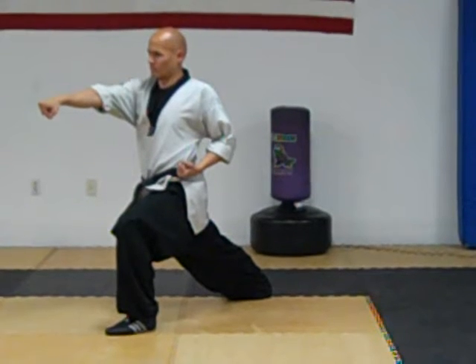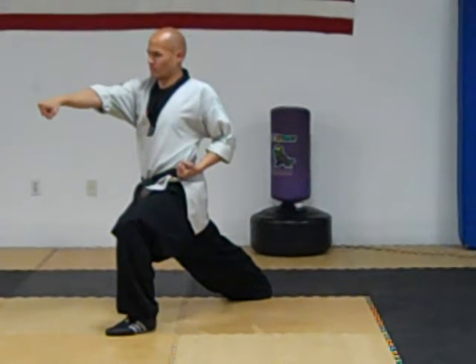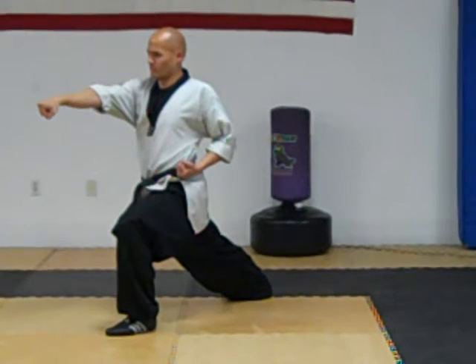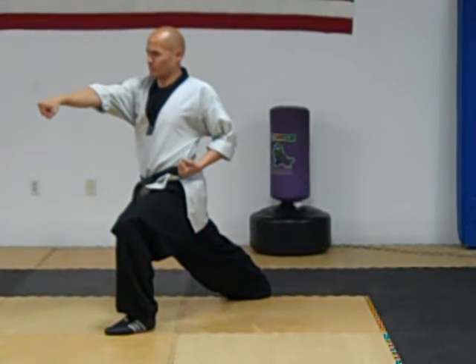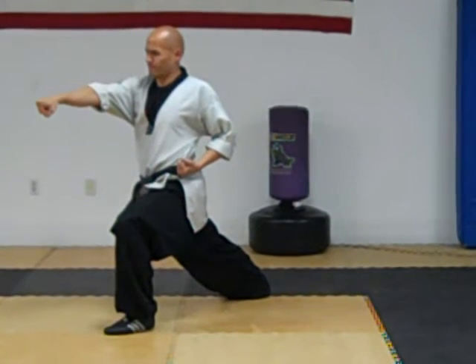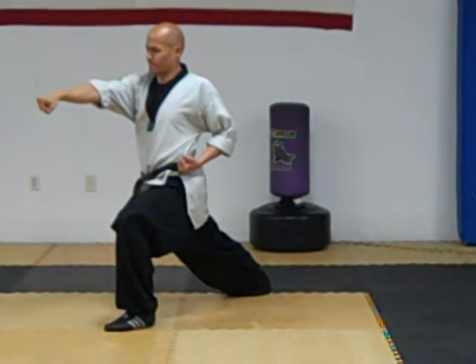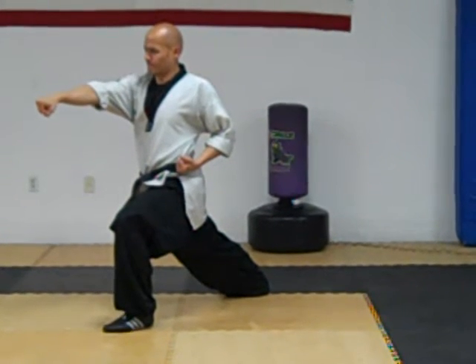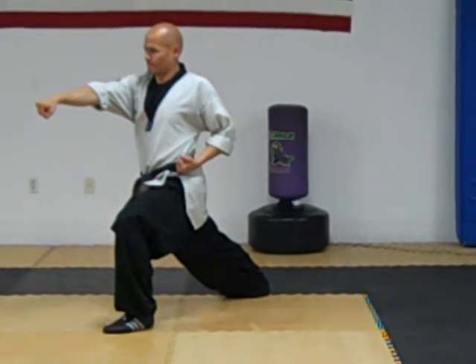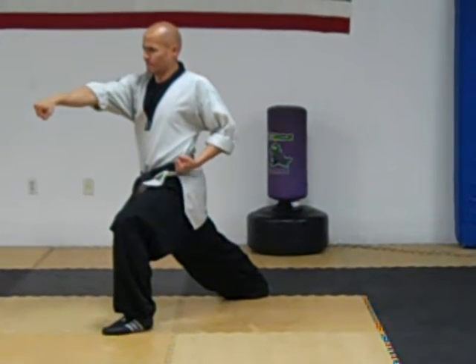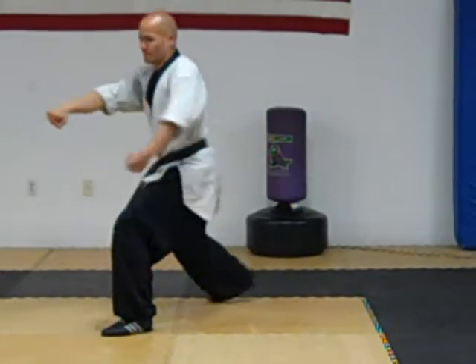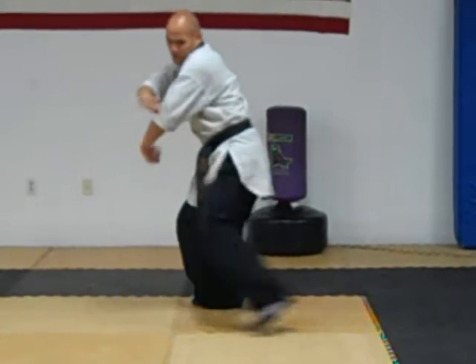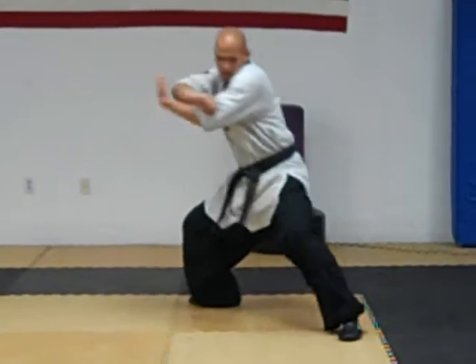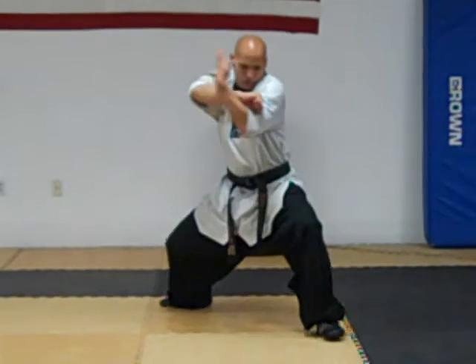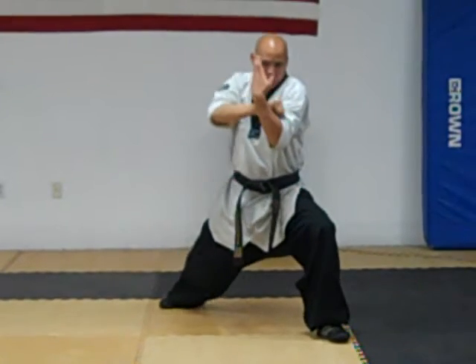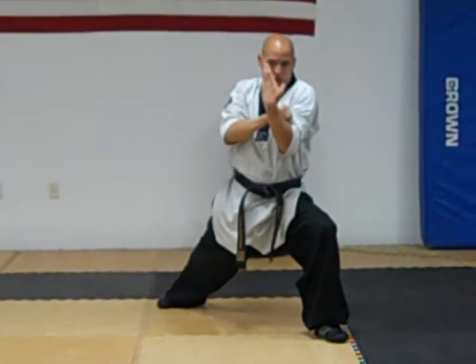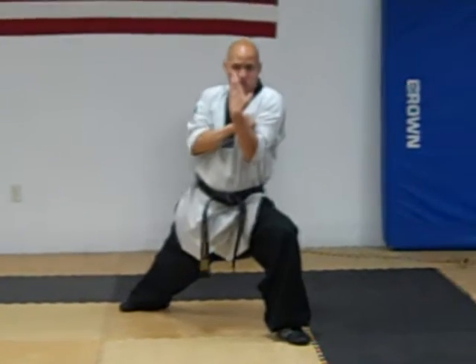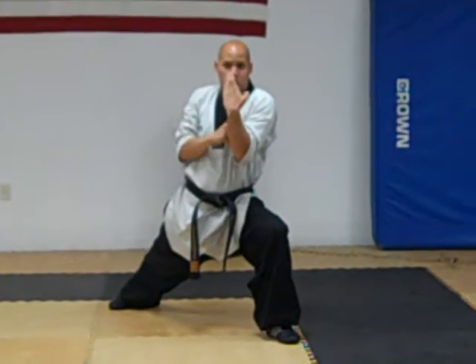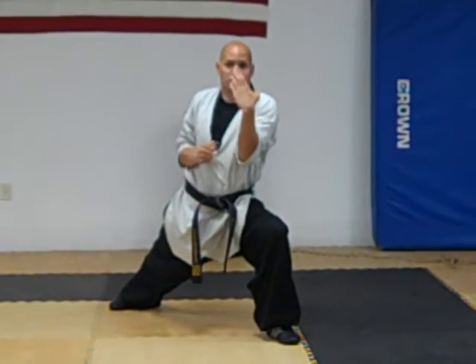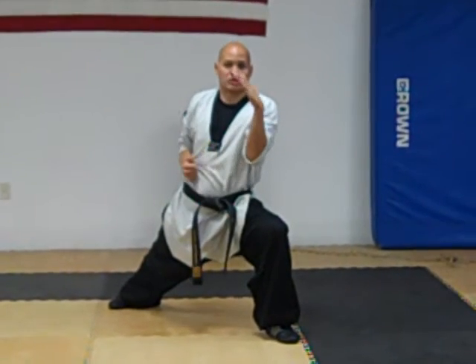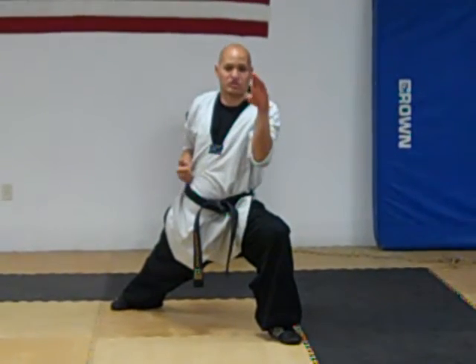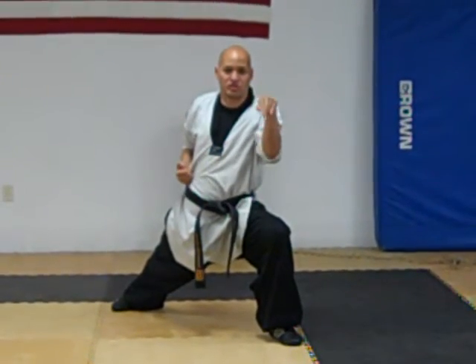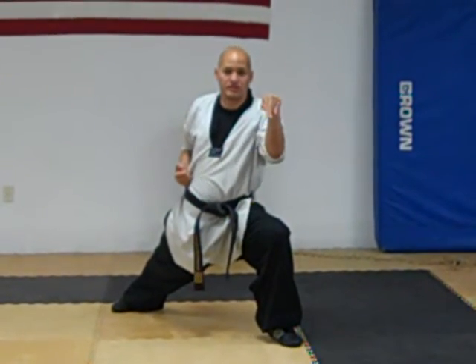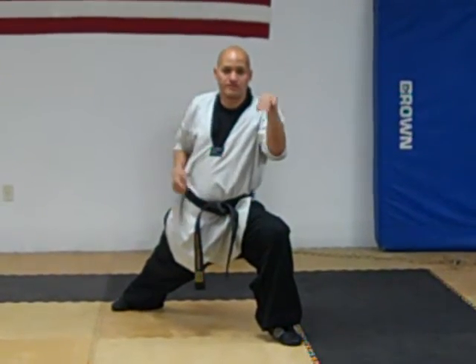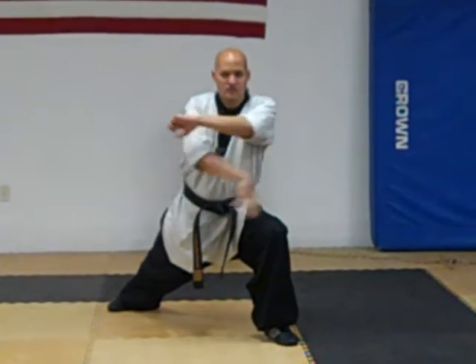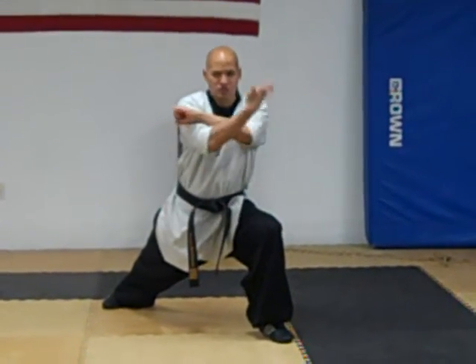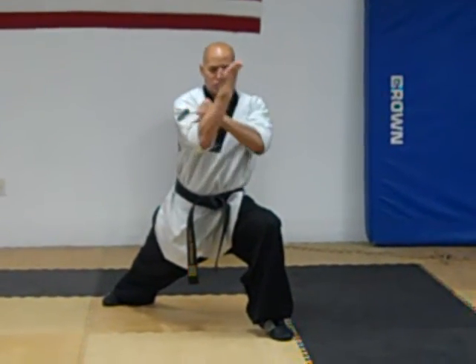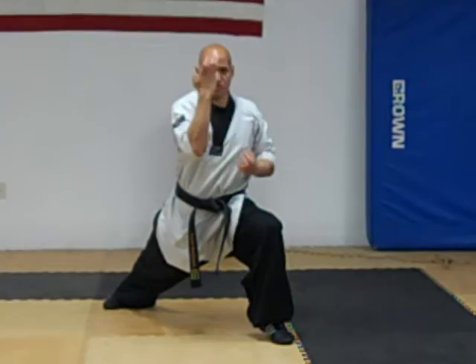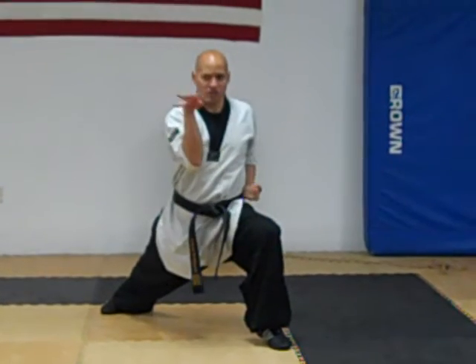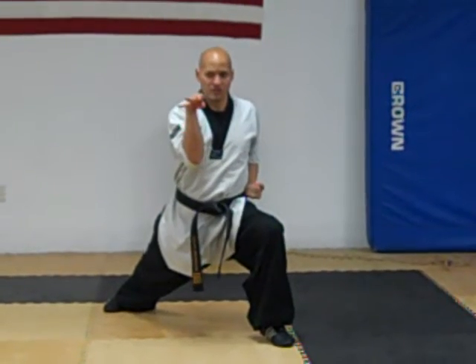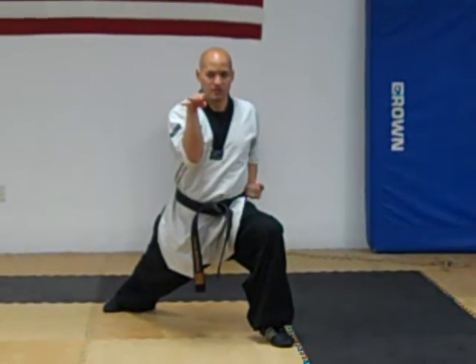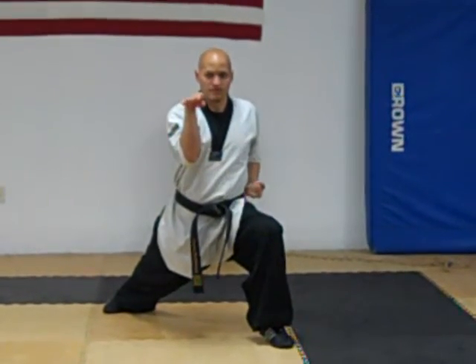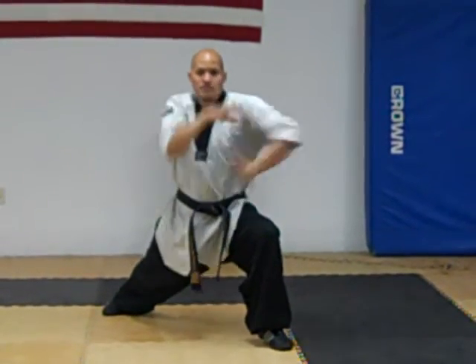Third string of Yol Kok. Step out straight forward with the left leg, left hand press, right hand press, left hand reverse punch.